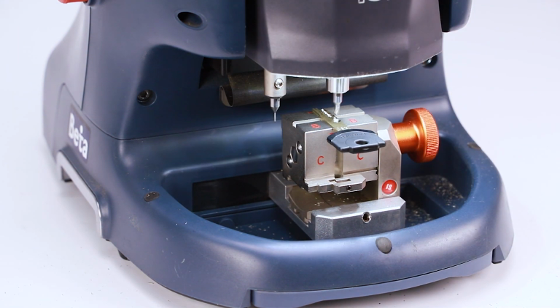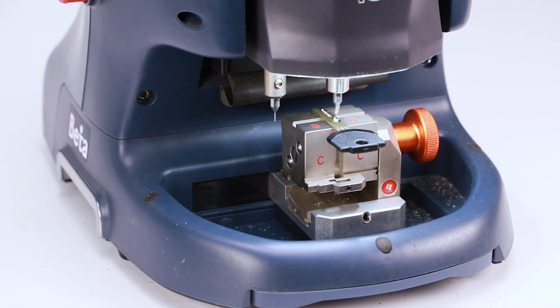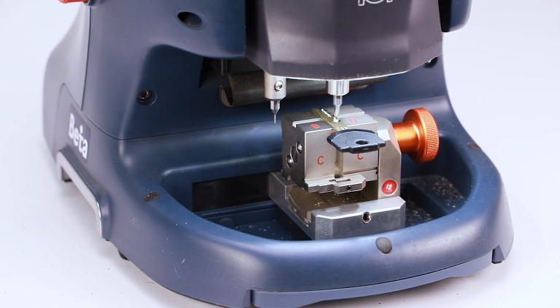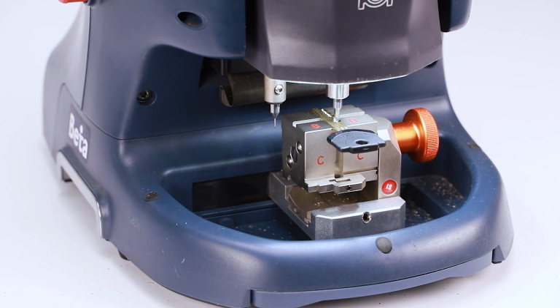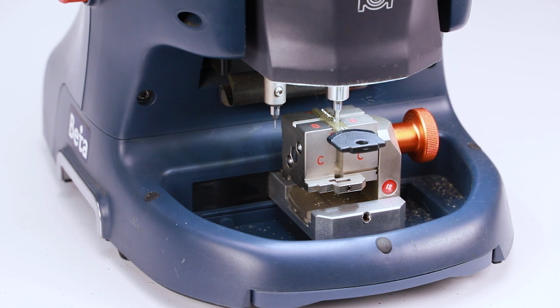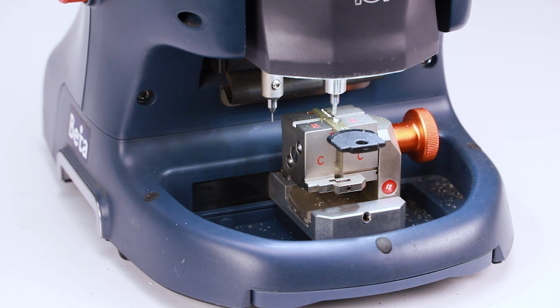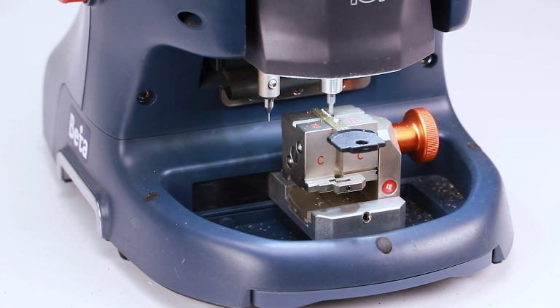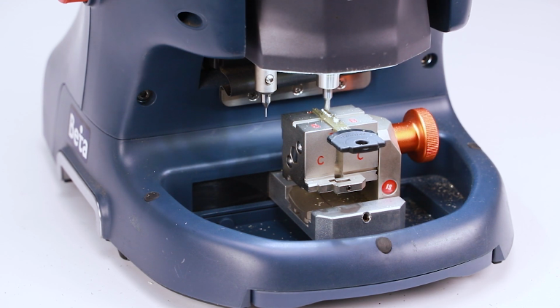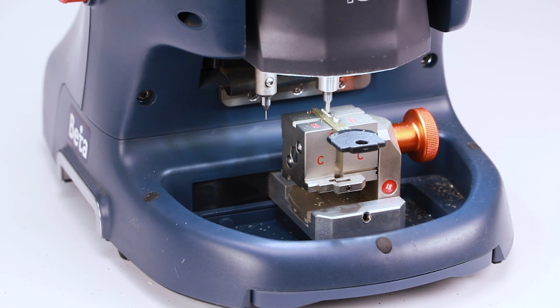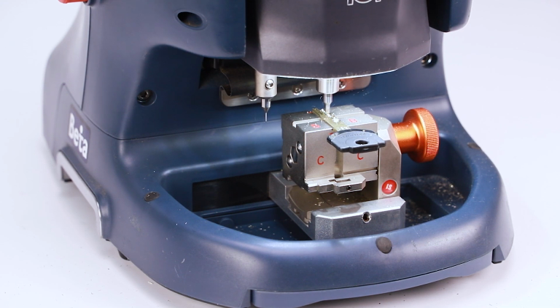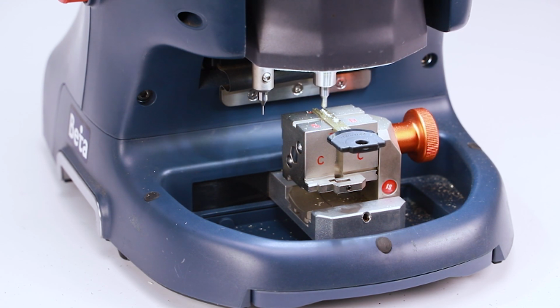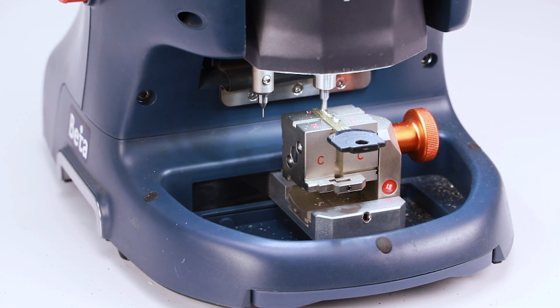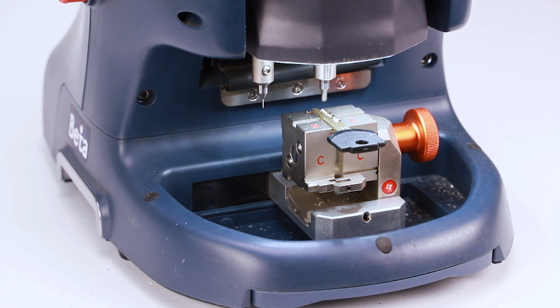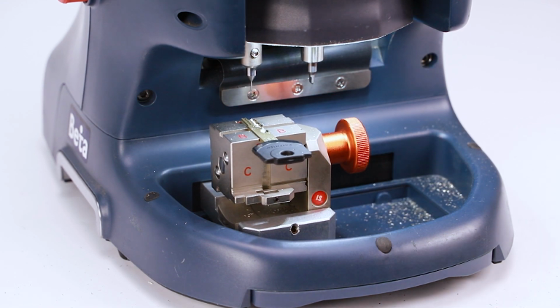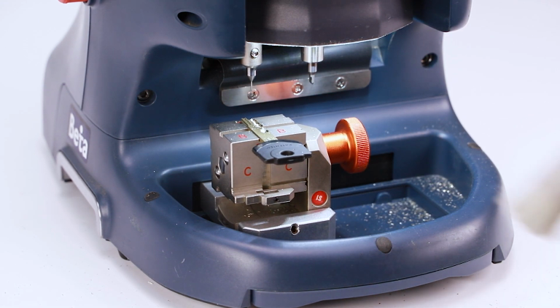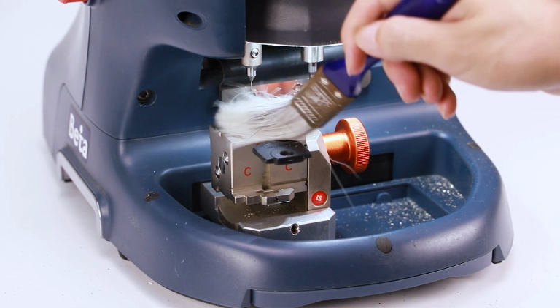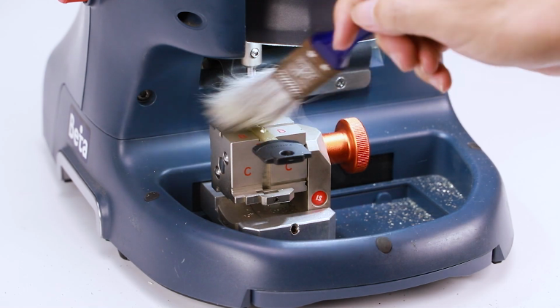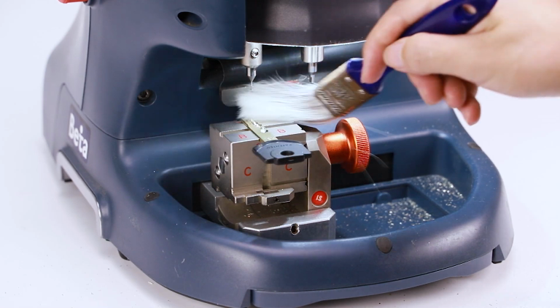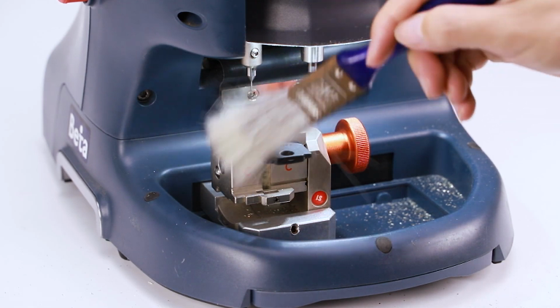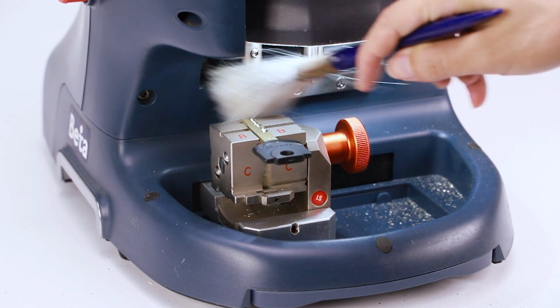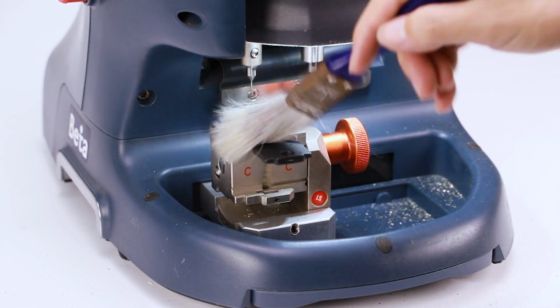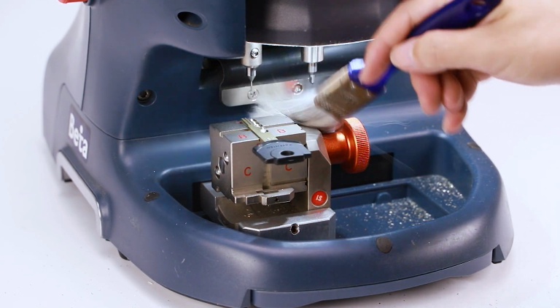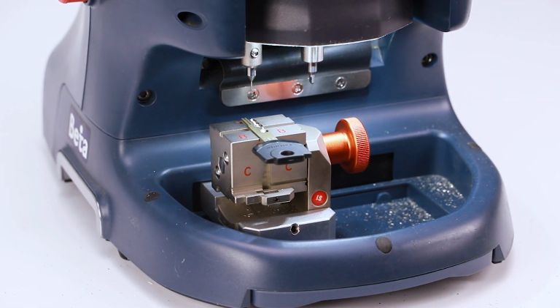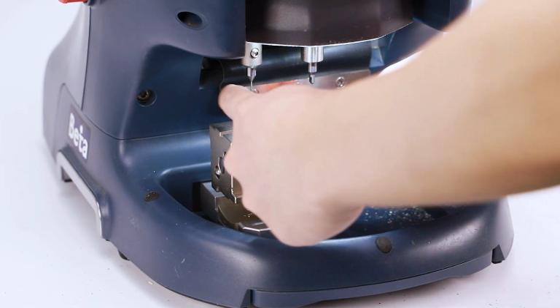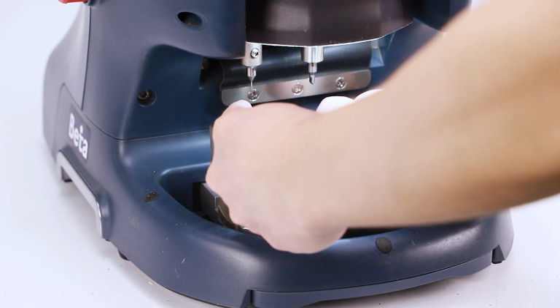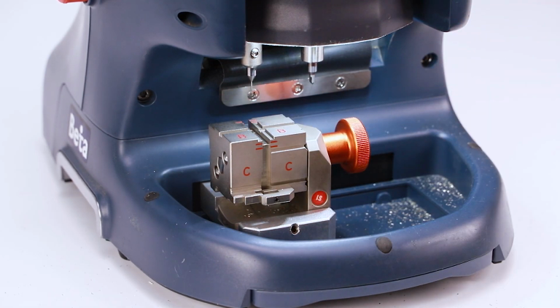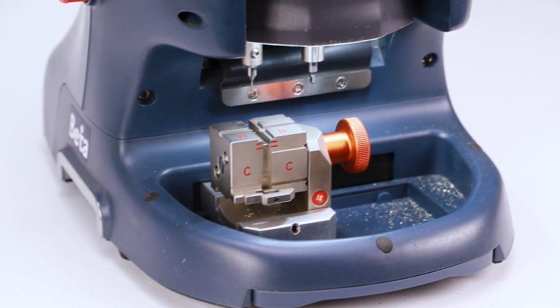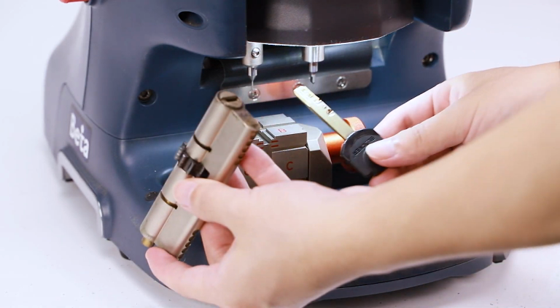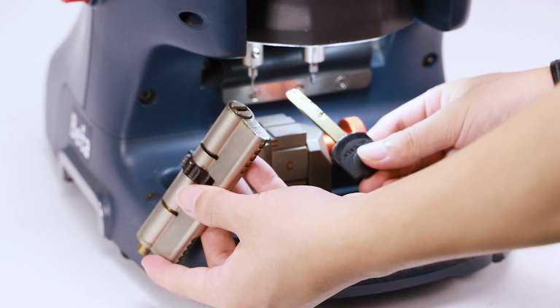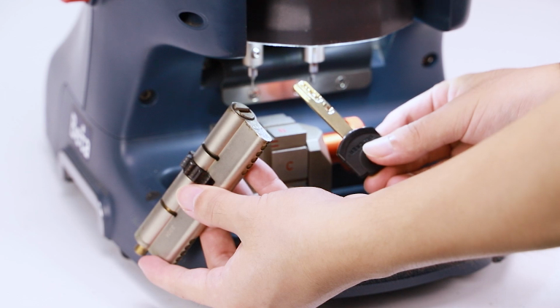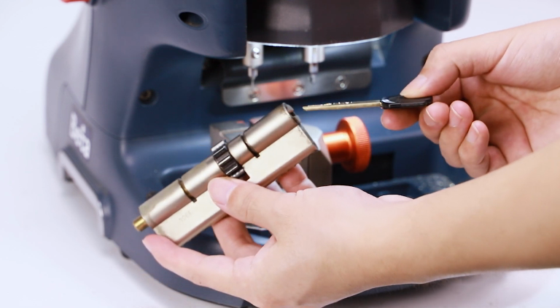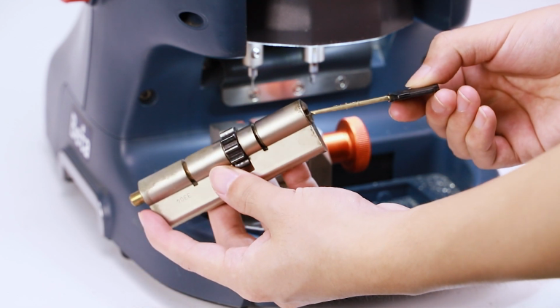All cutting is done. Please clean shavings and test that the new key works well.